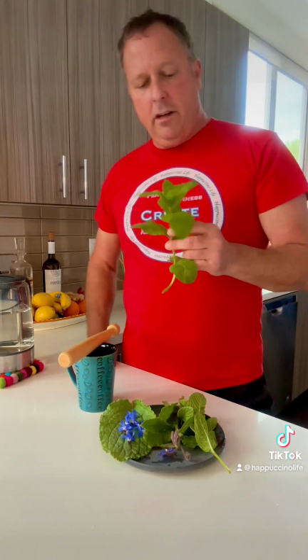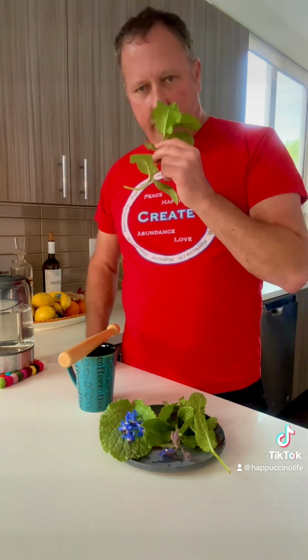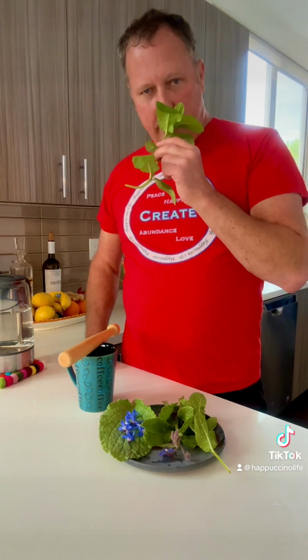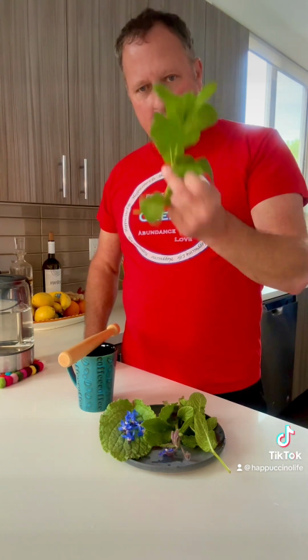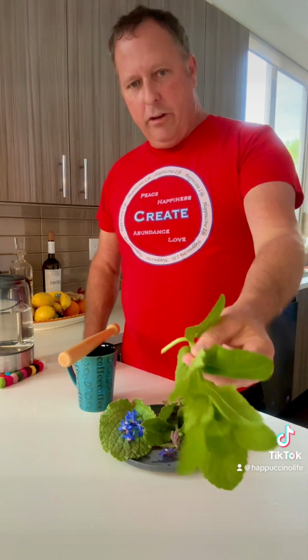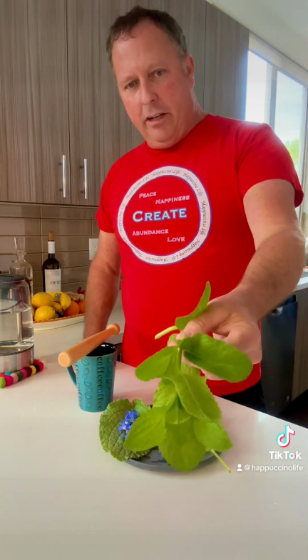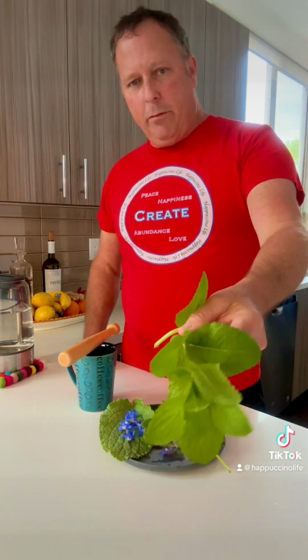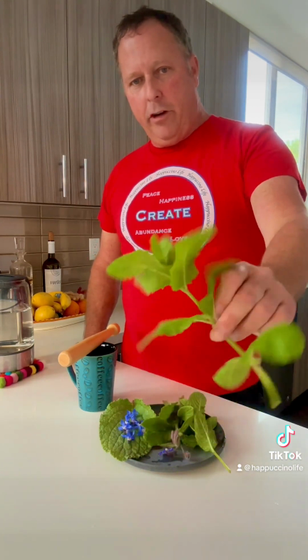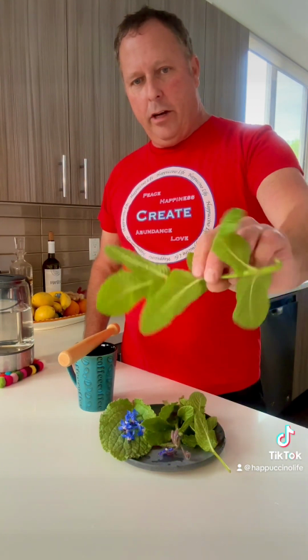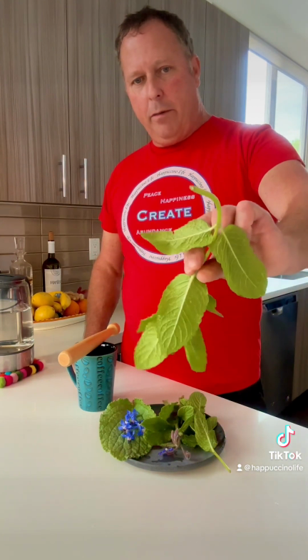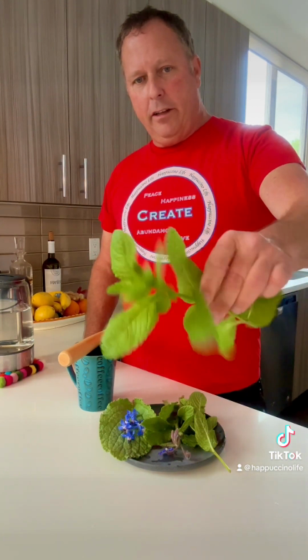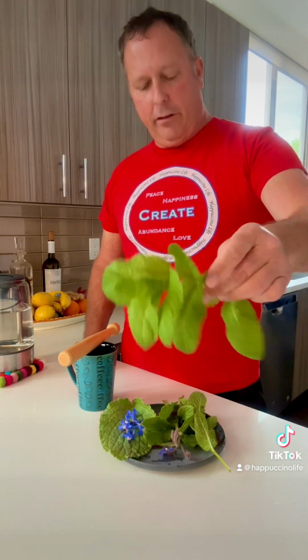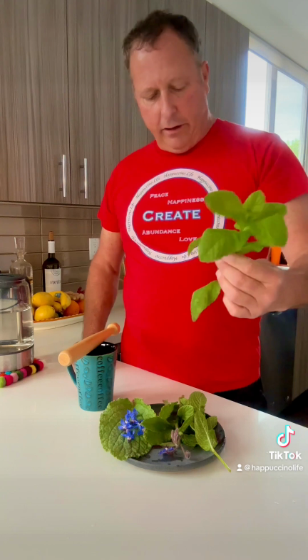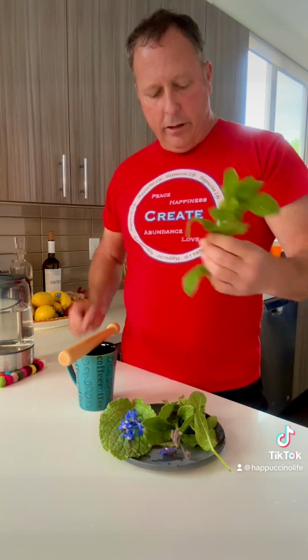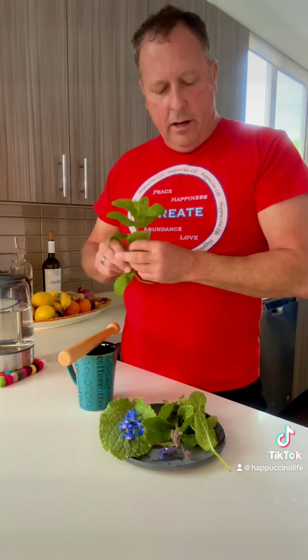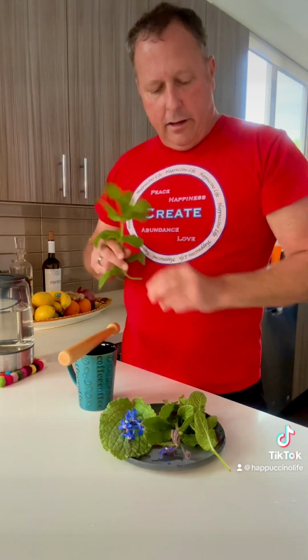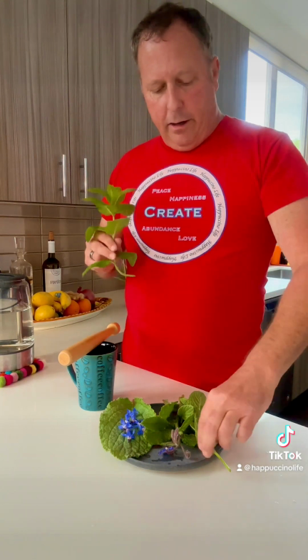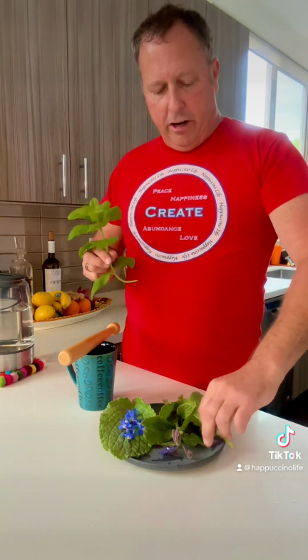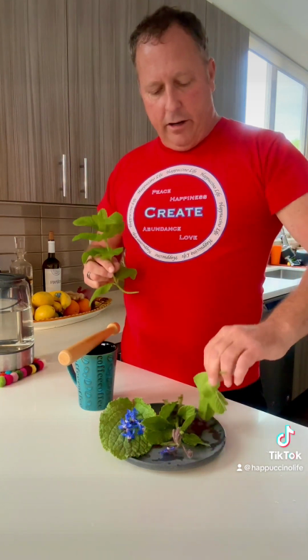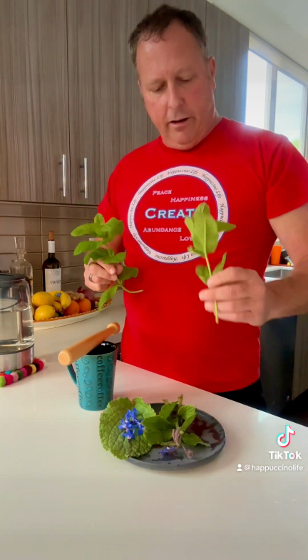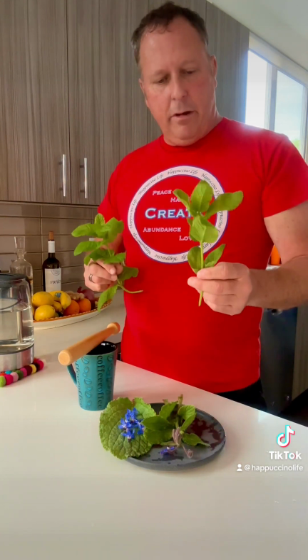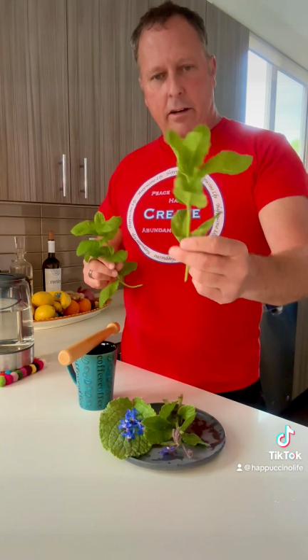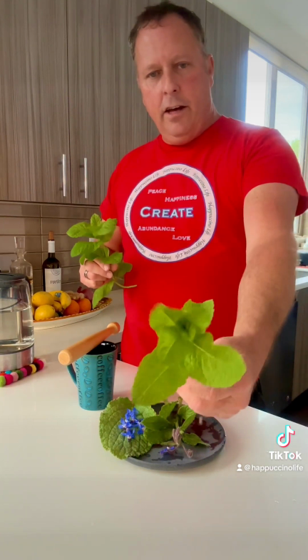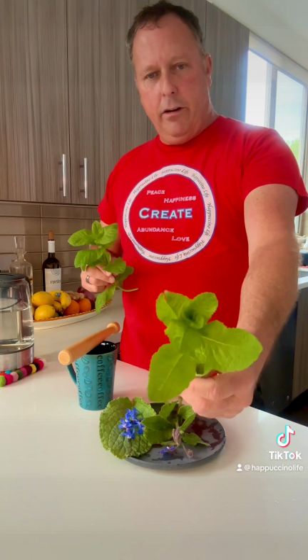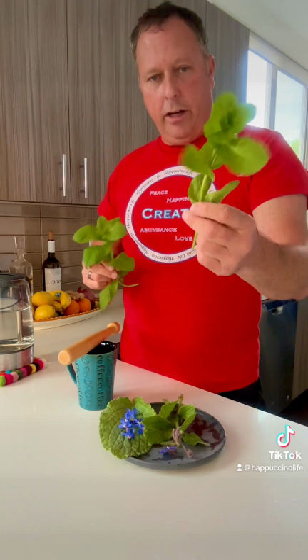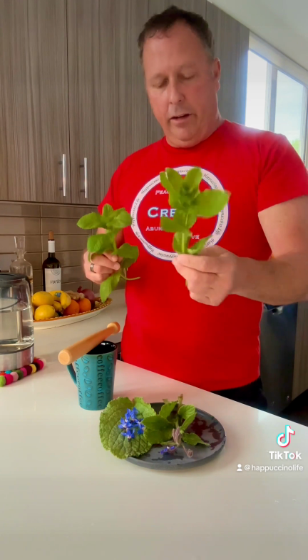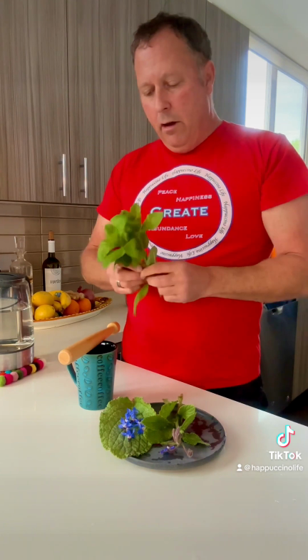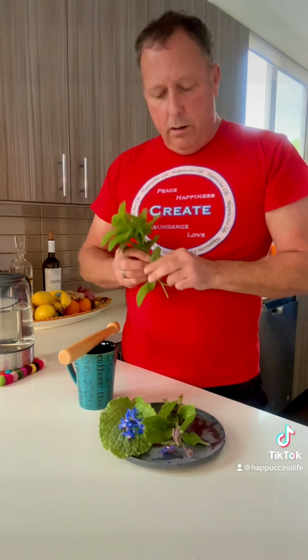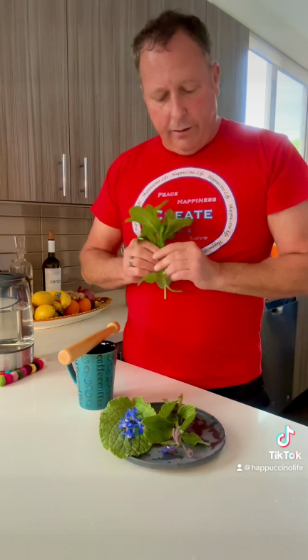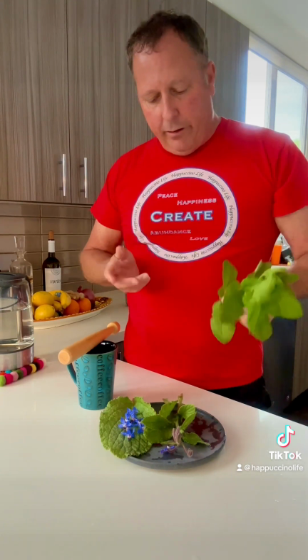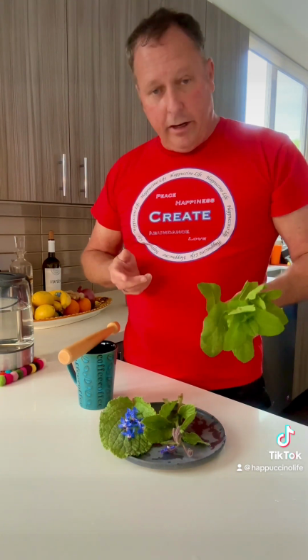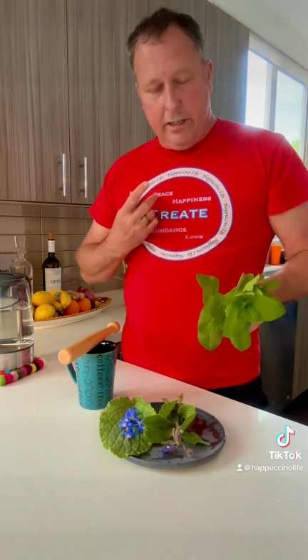I have some mint here, which I planted a couple years ago in a spot that was kind of out of the way and did not need much care, and it has come back every year looking amazing. I have some very simple ingredients for the tea.